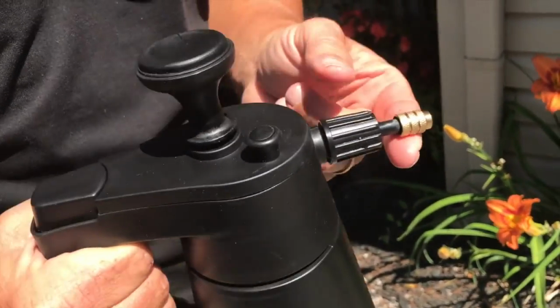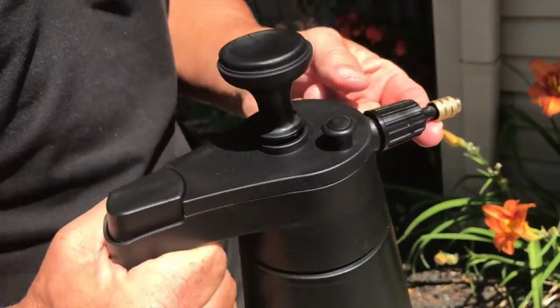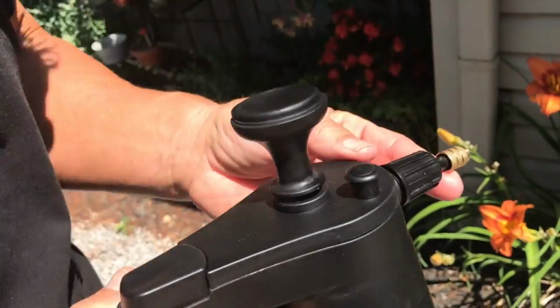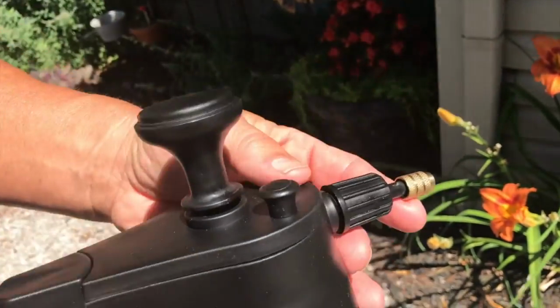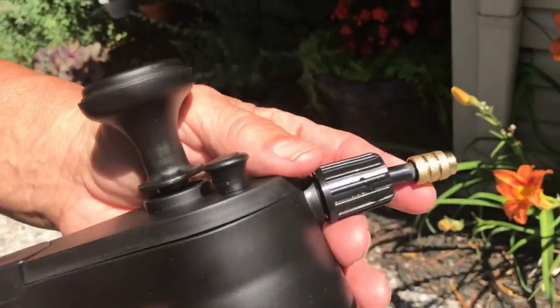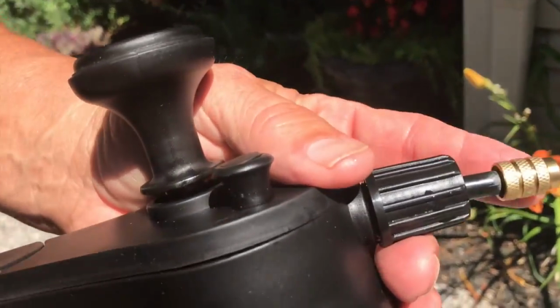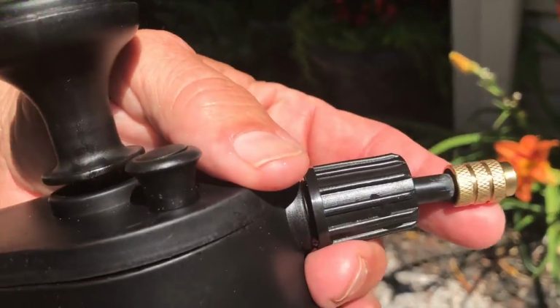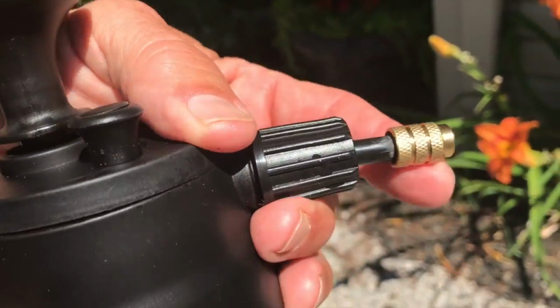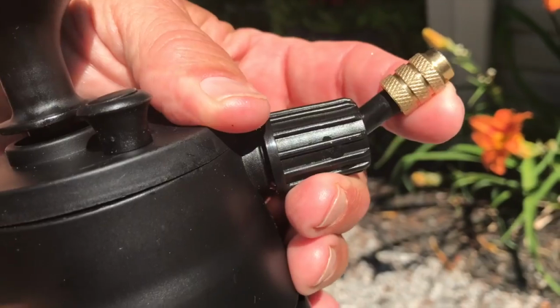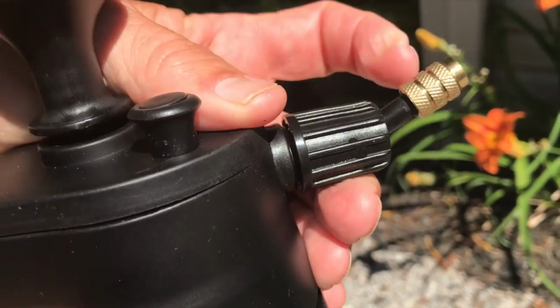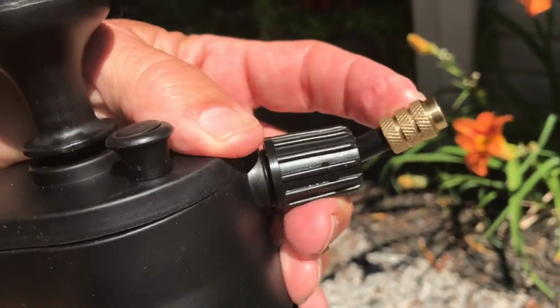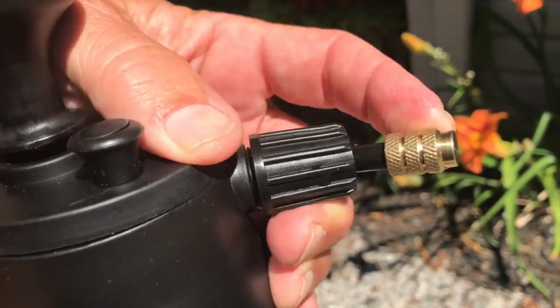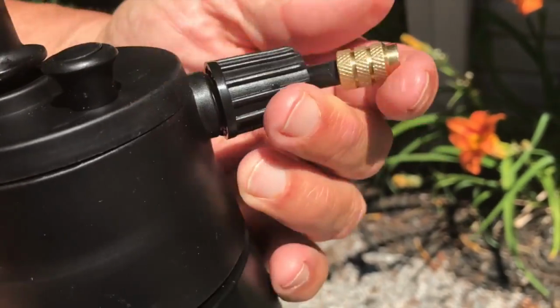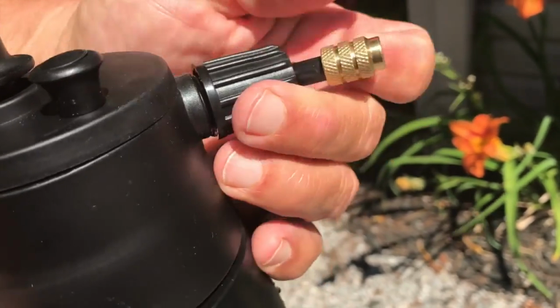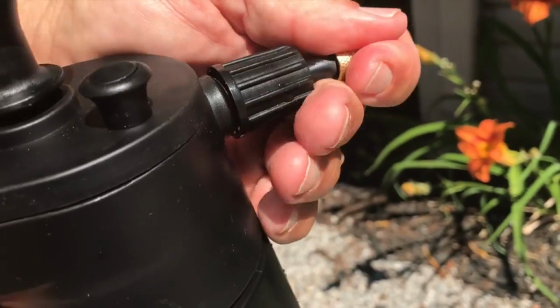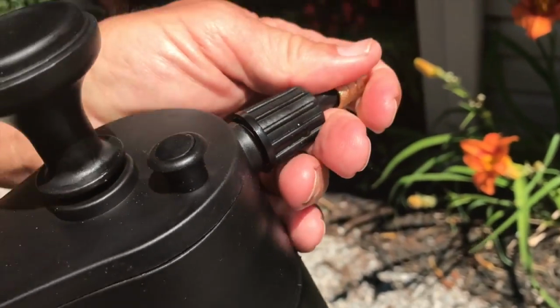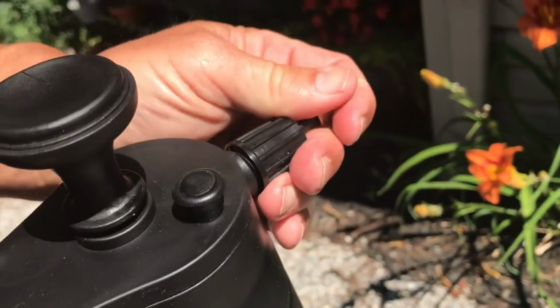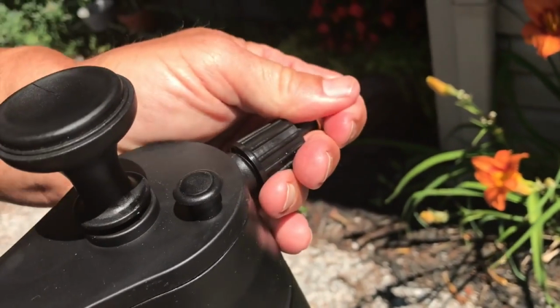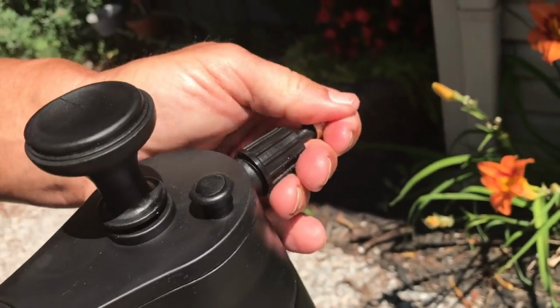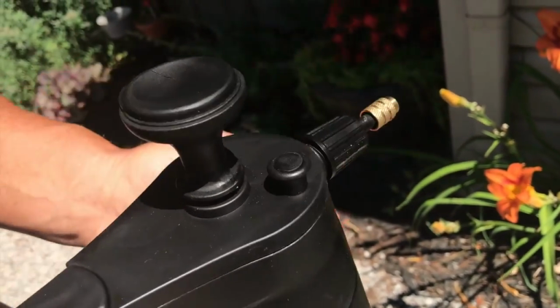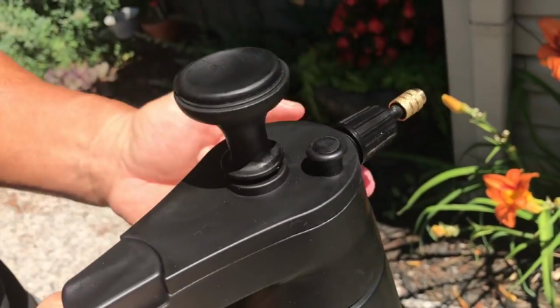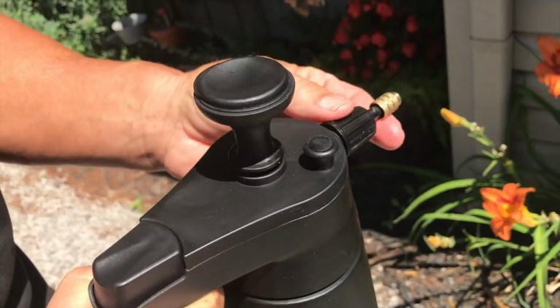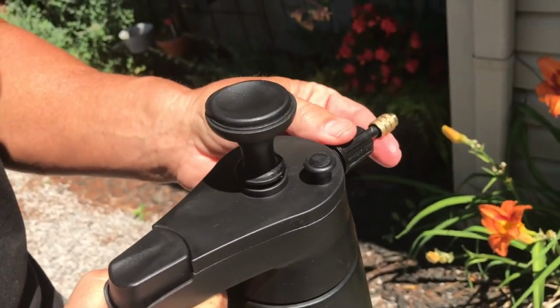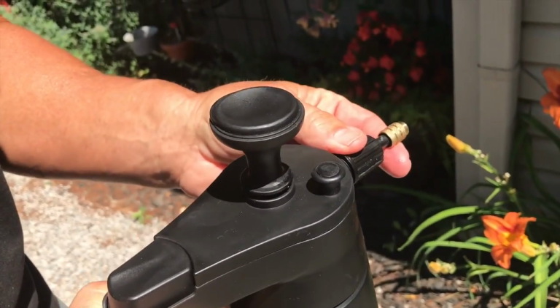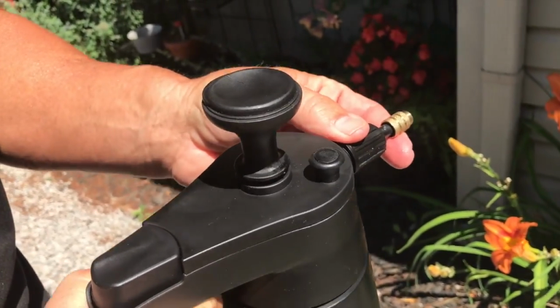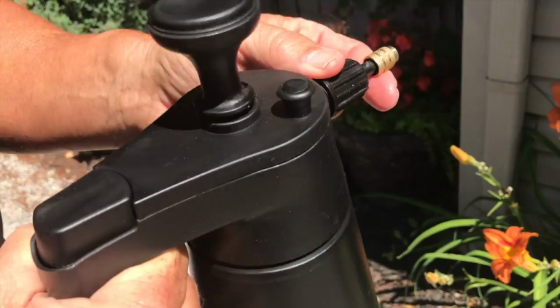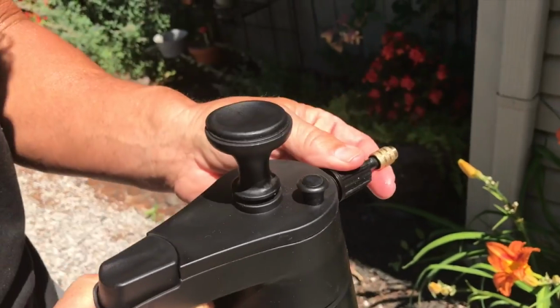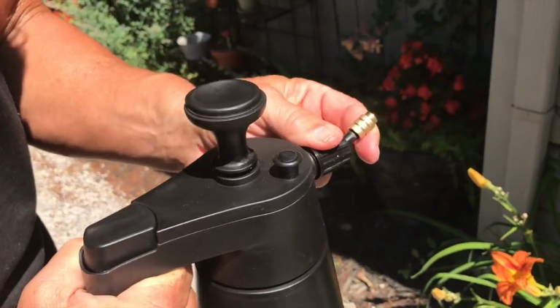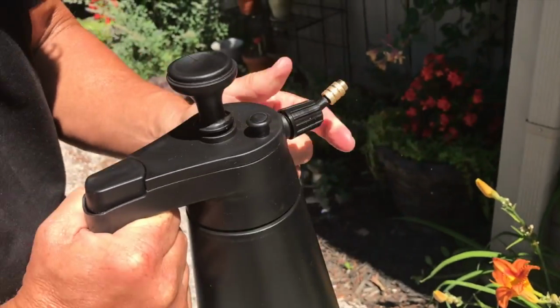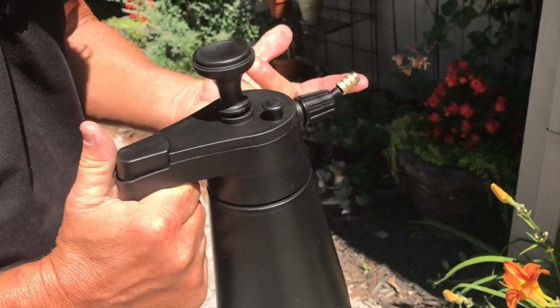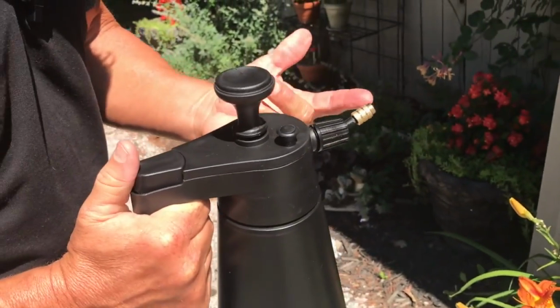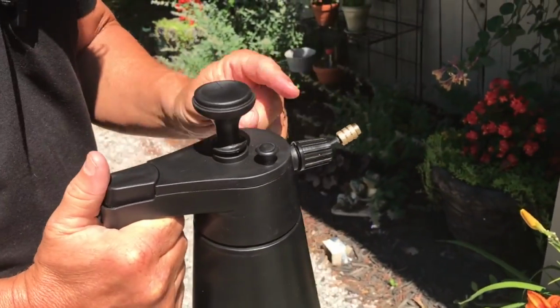The nice part about this high-pressure nozzle is it will tilt and go sideways, so if you happen to be in a space where you need to spray upward but can't get the sprayer fully in there, you can adjust it like this.